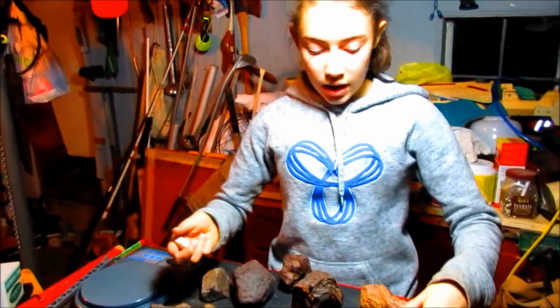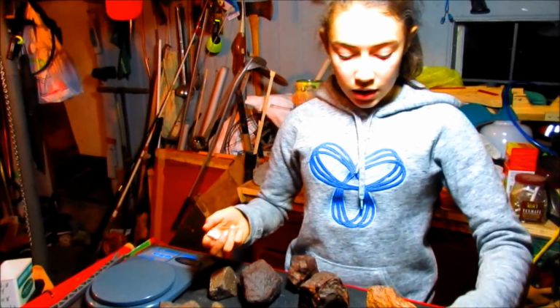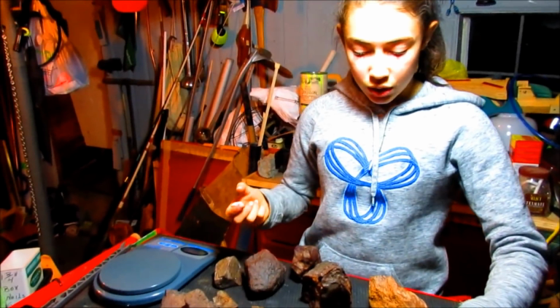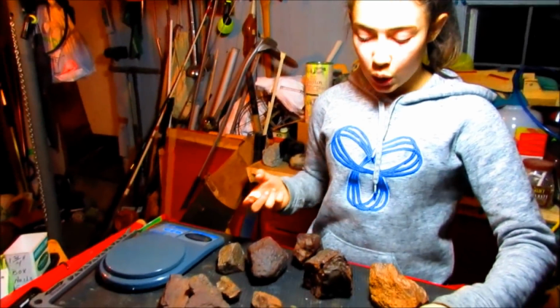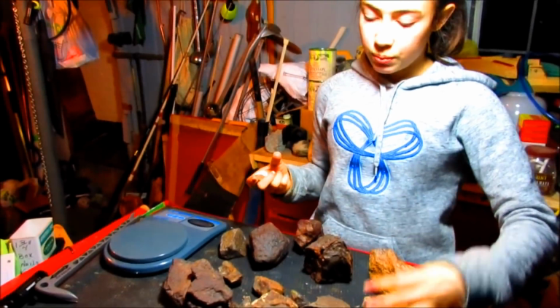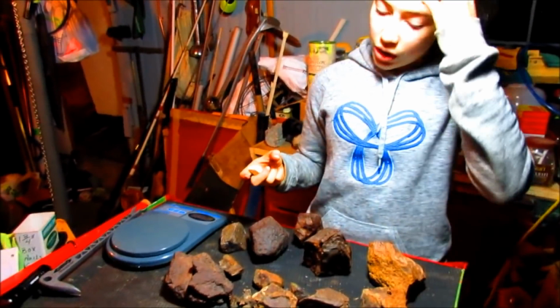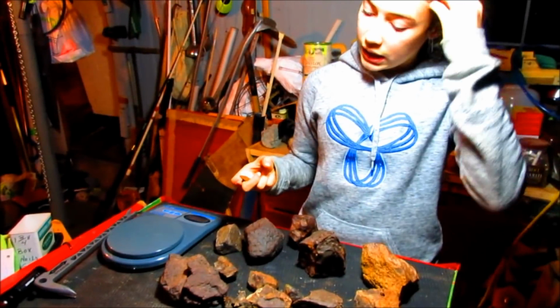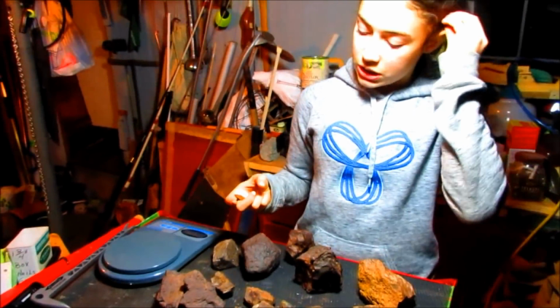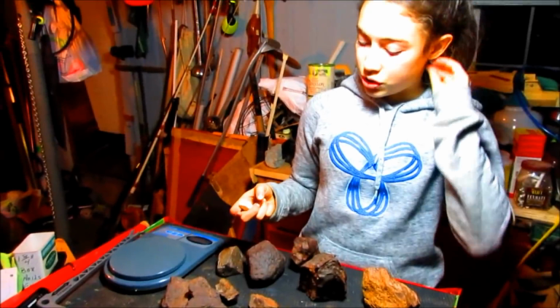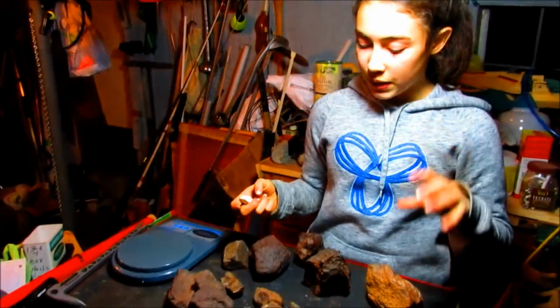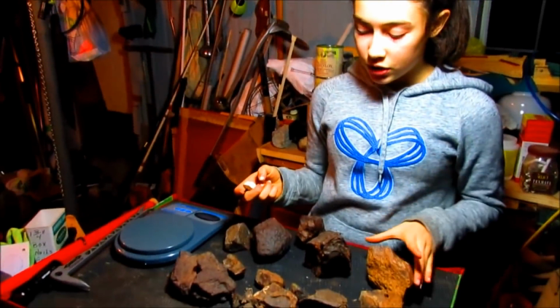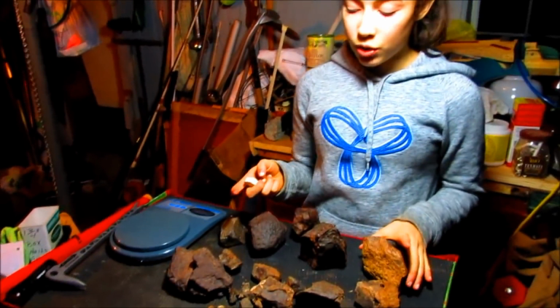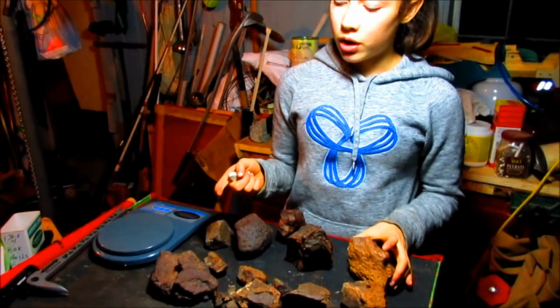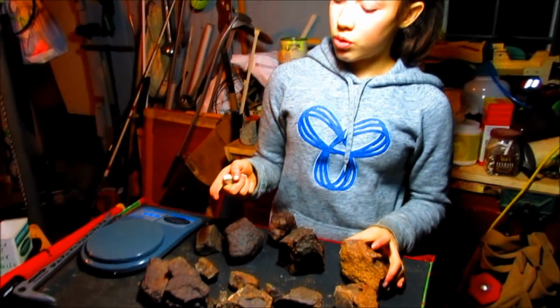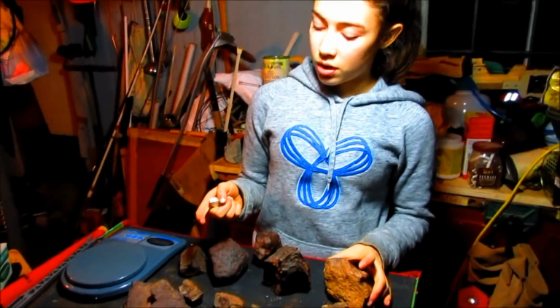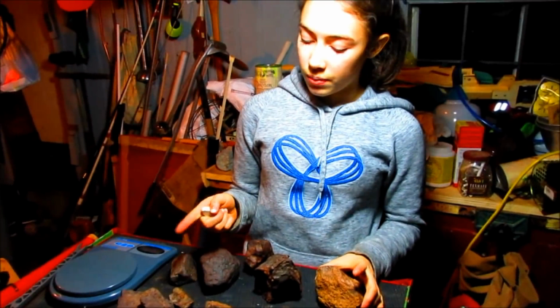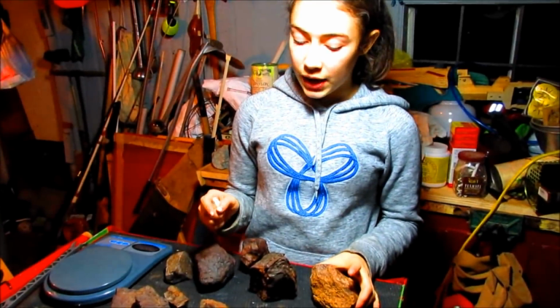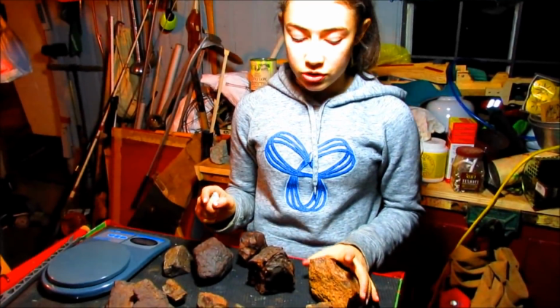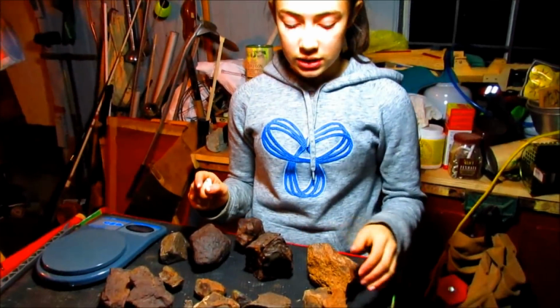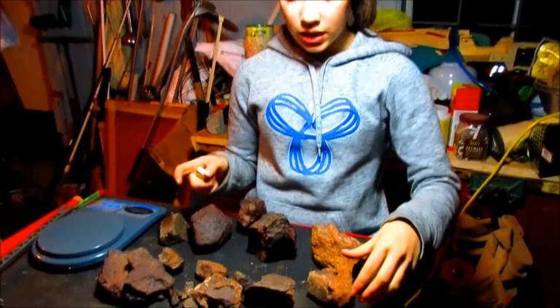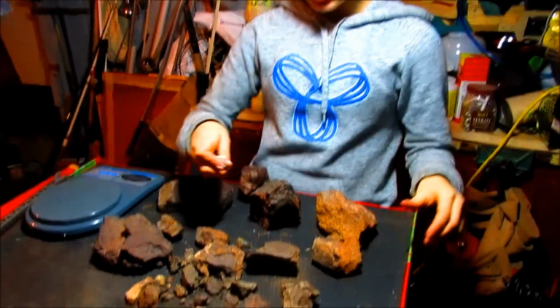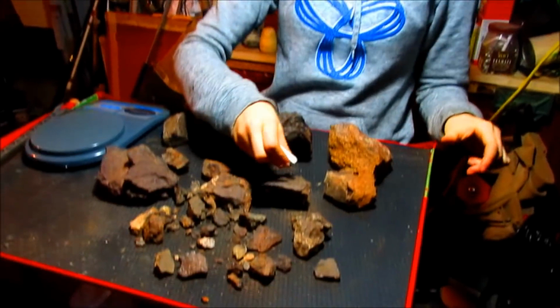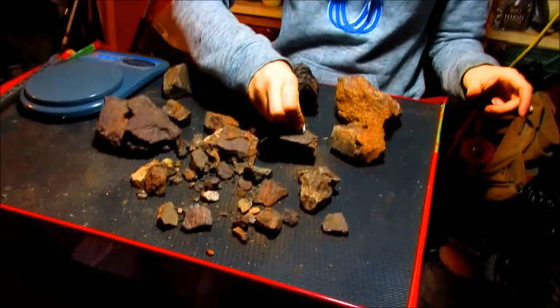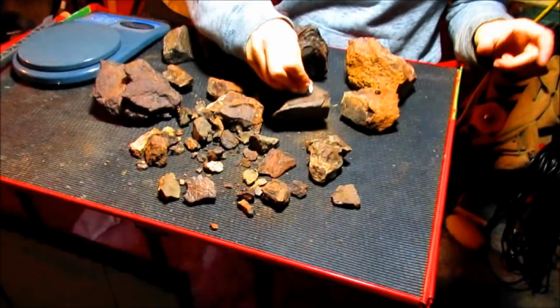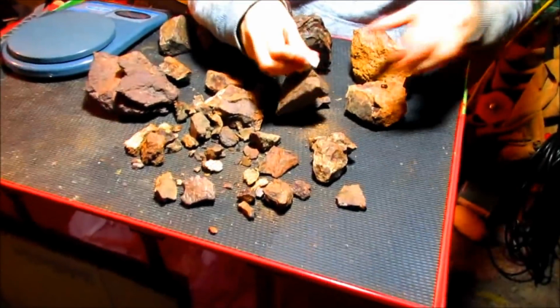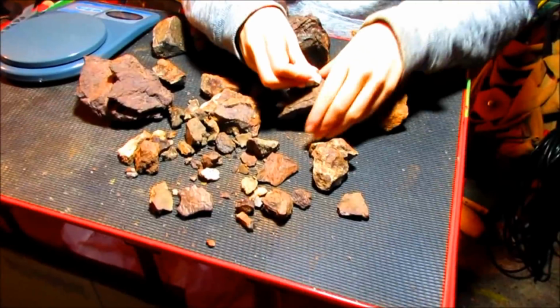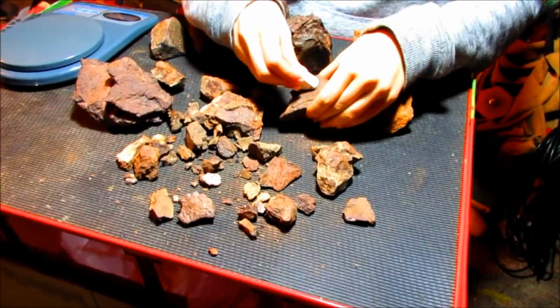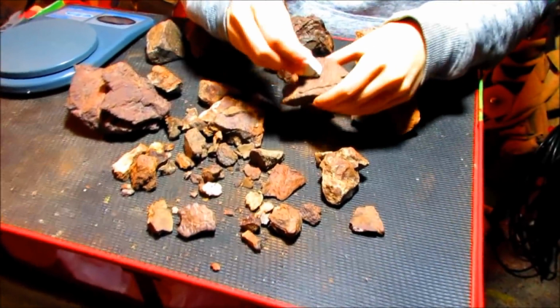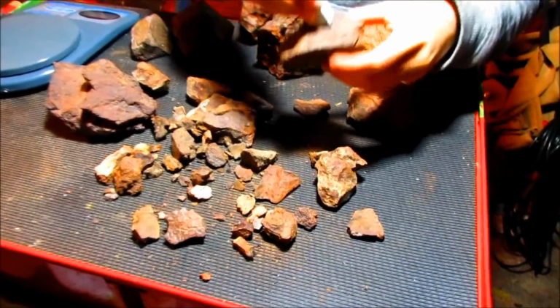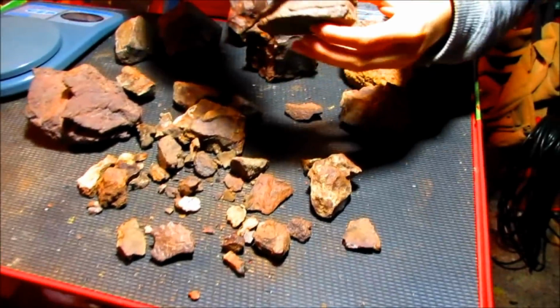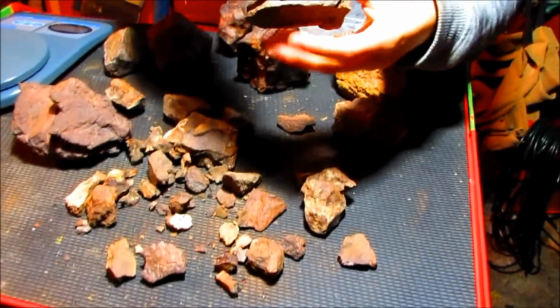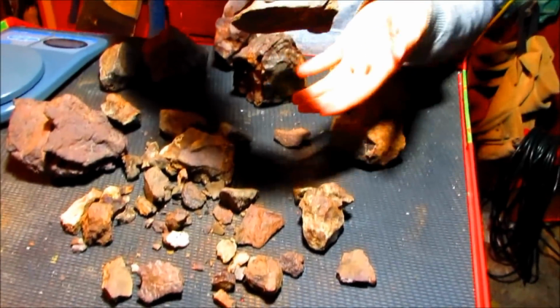I sorted out all the meteorites to make sure that they're not achondrites, and they're all ordinary chondrites. You can see the attraction.